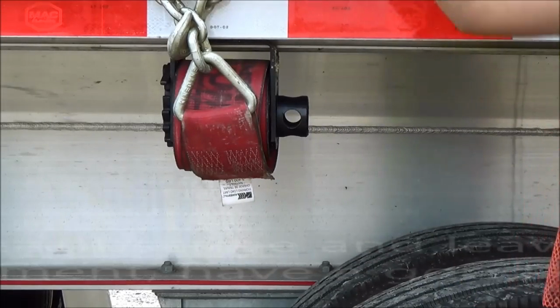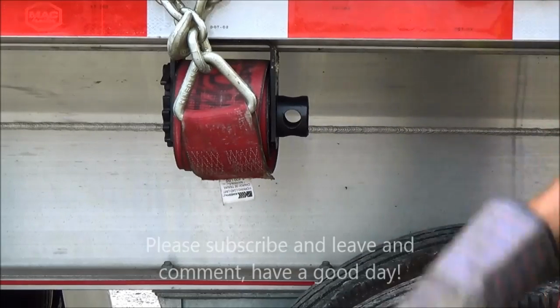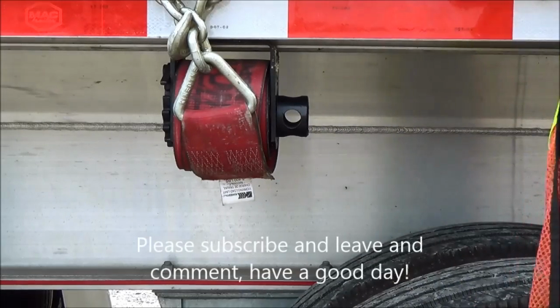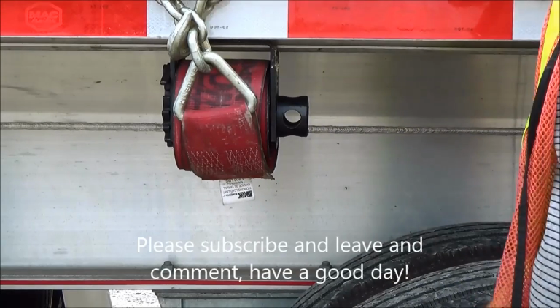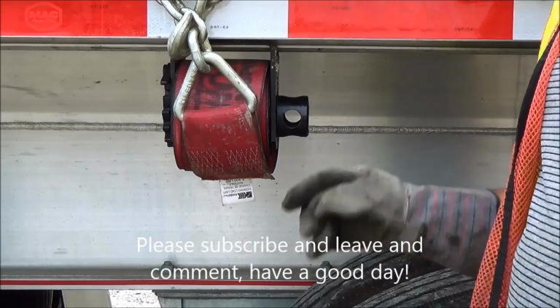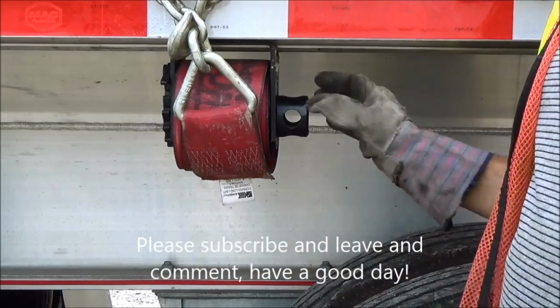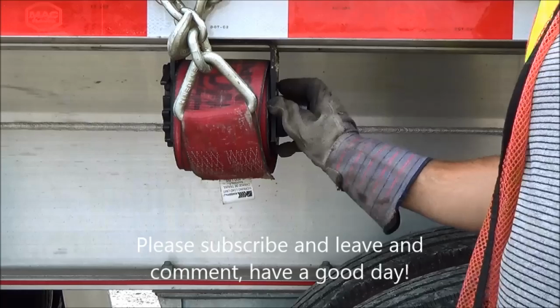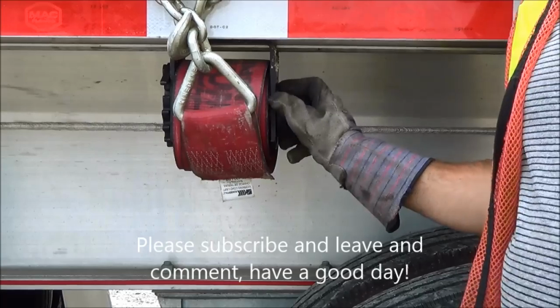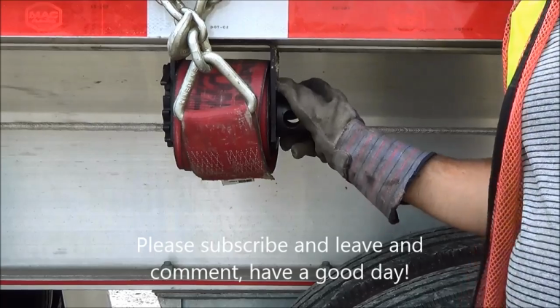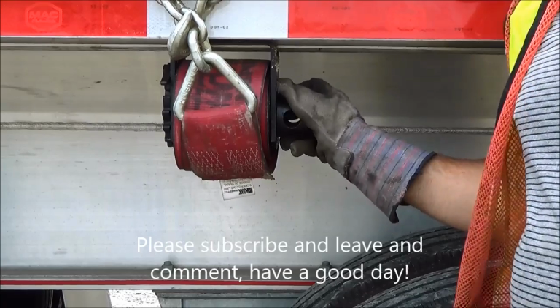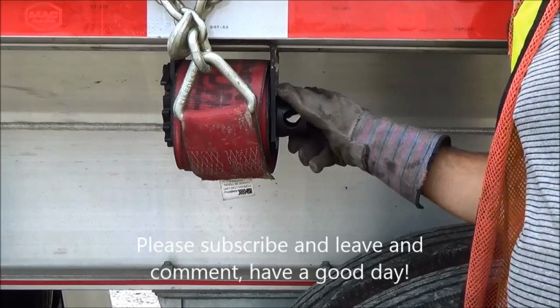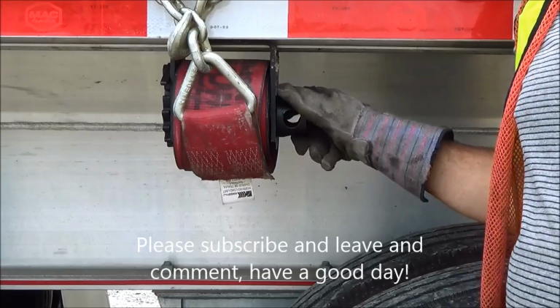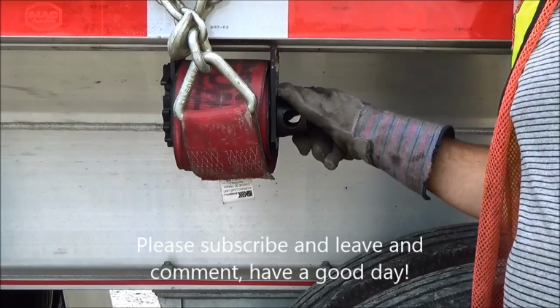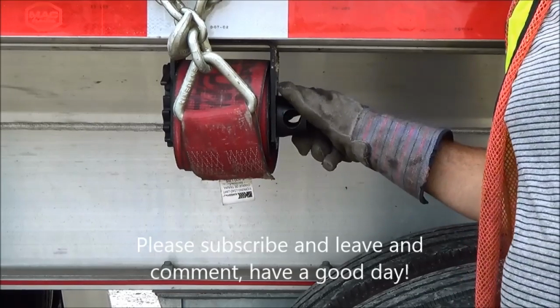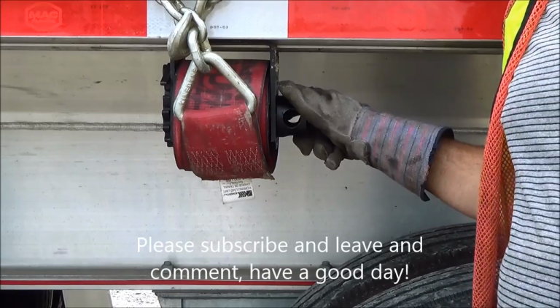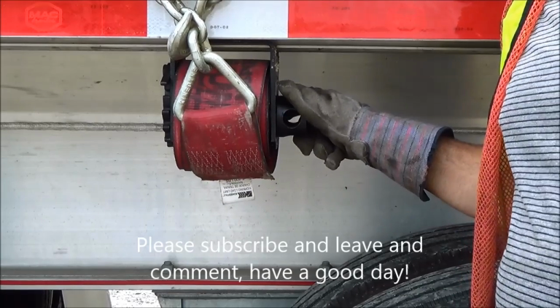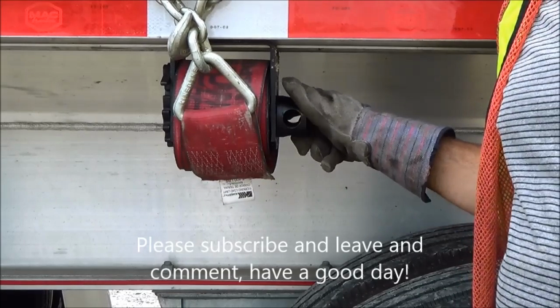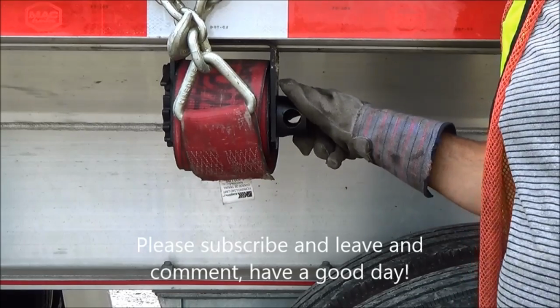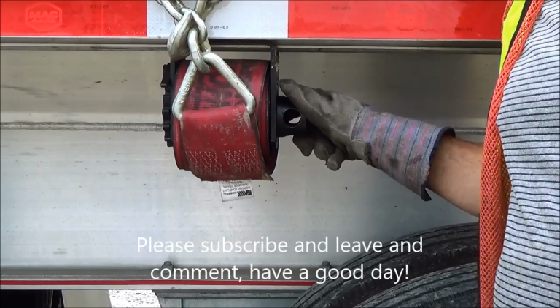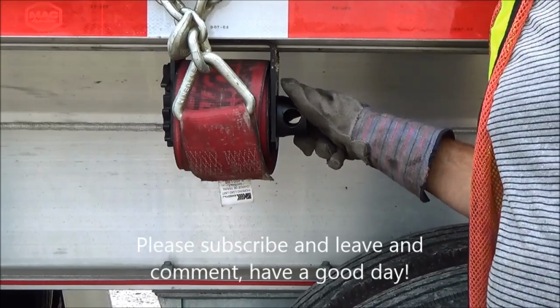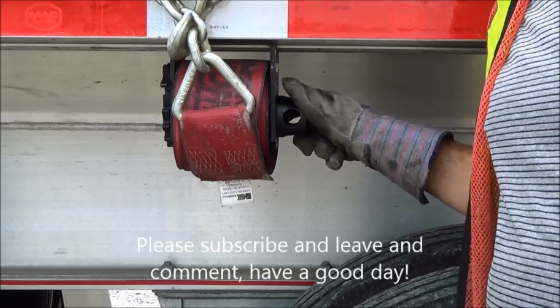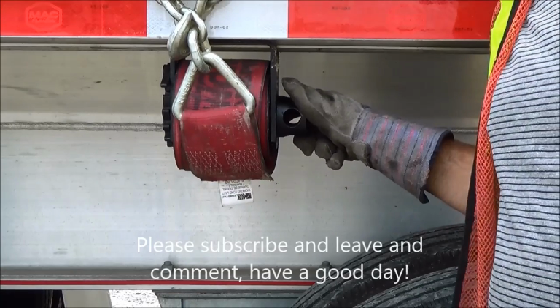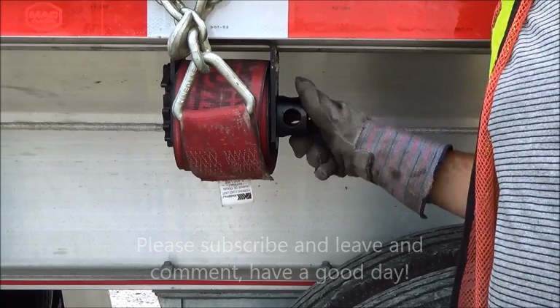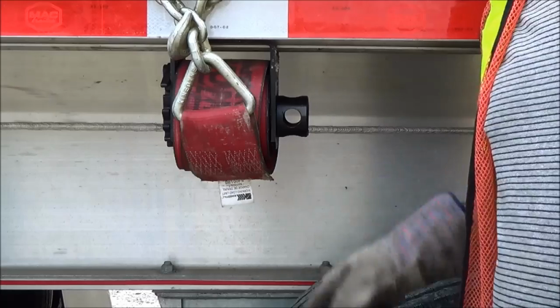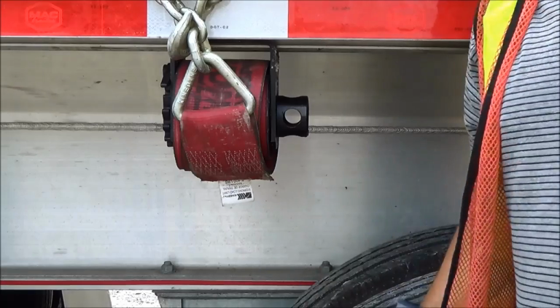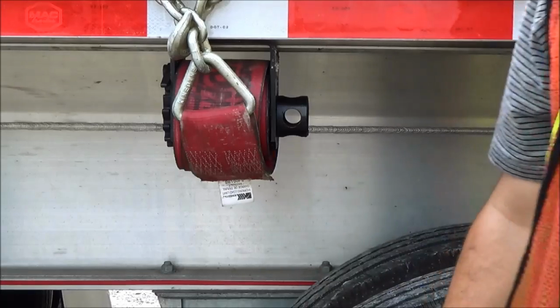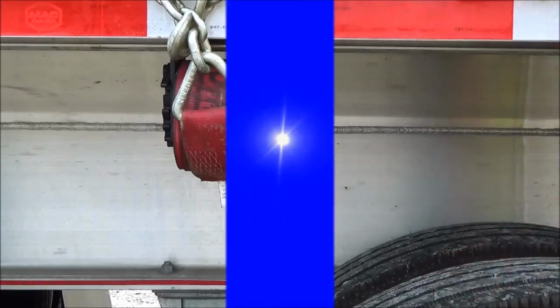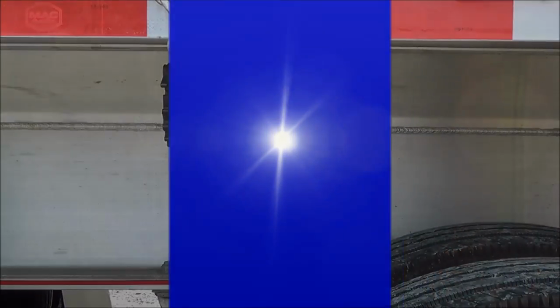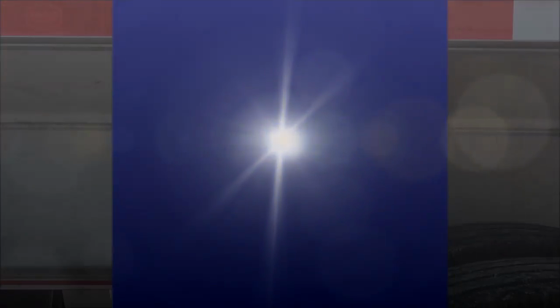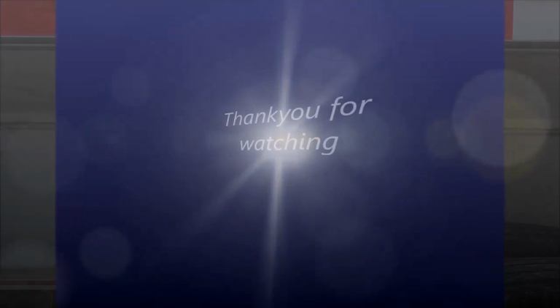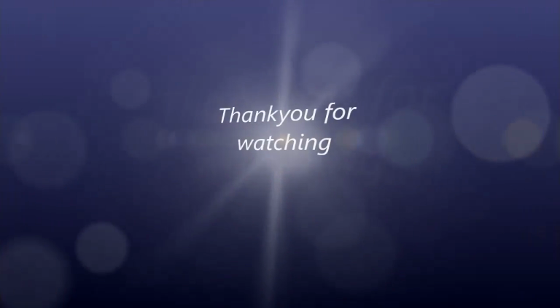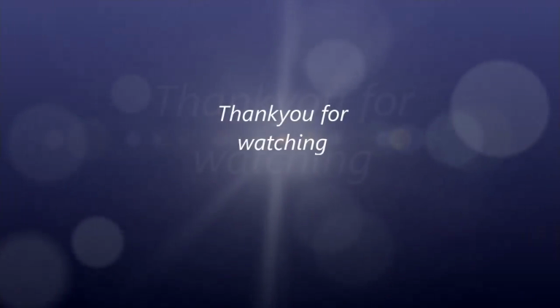Thank you for watching Jack of All Trades. Please subscribe, leave a comment. I look for more videos to come in the future. Have a good day.